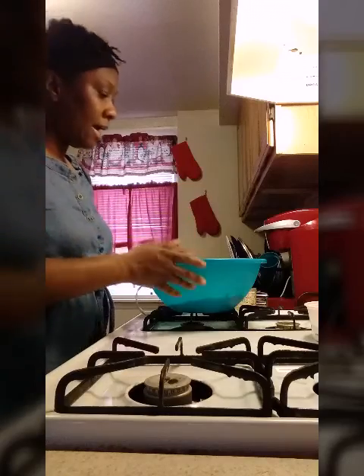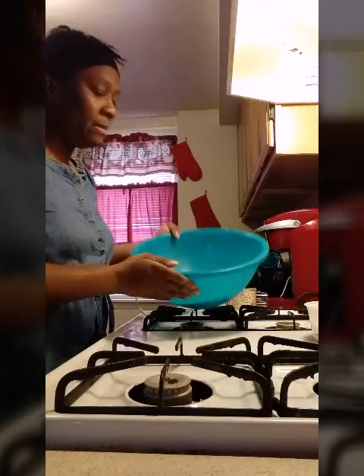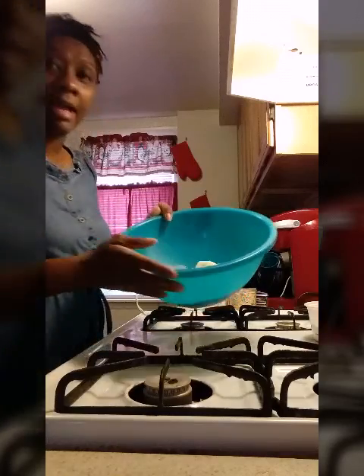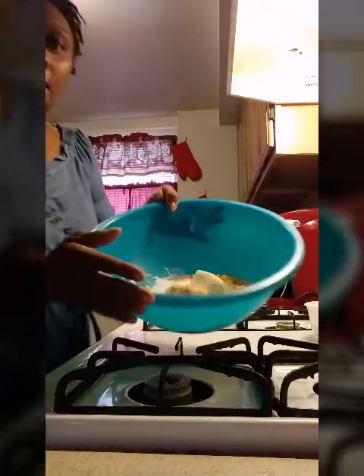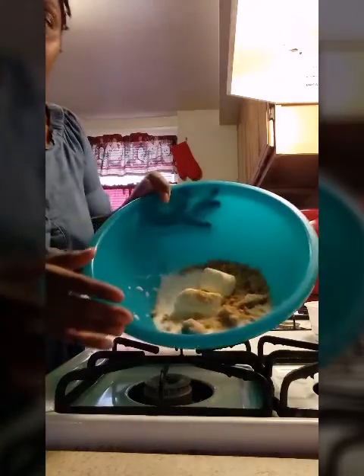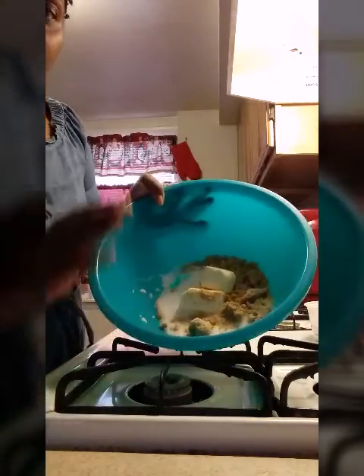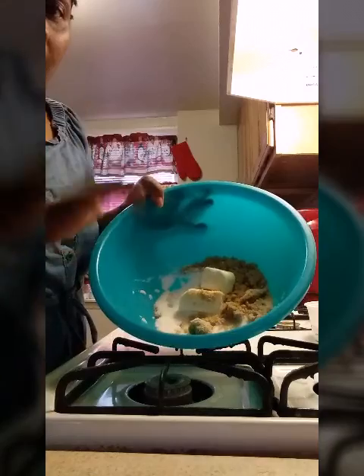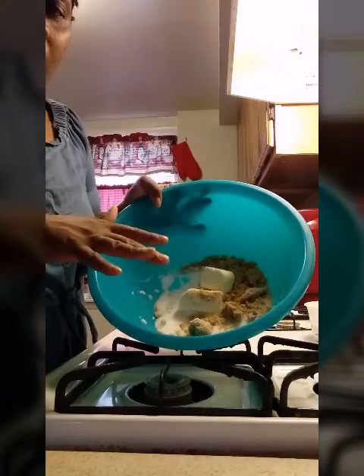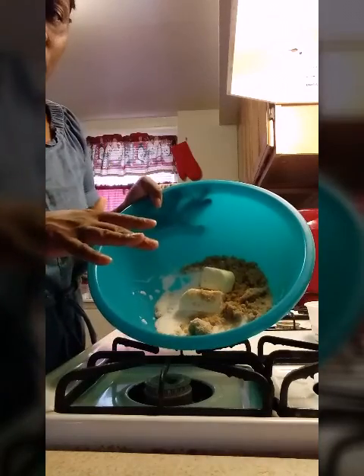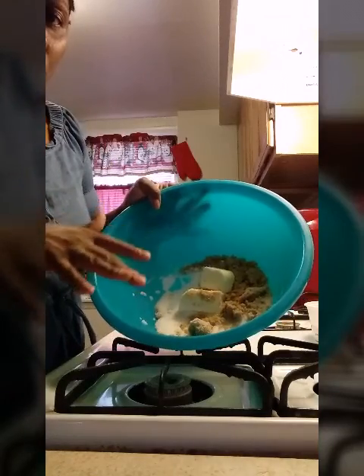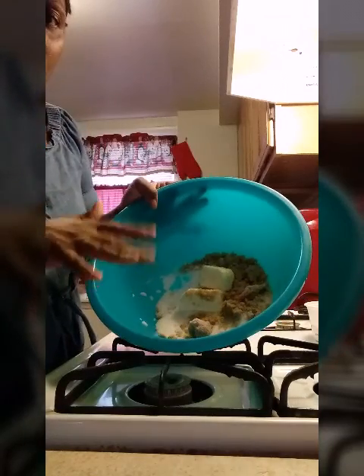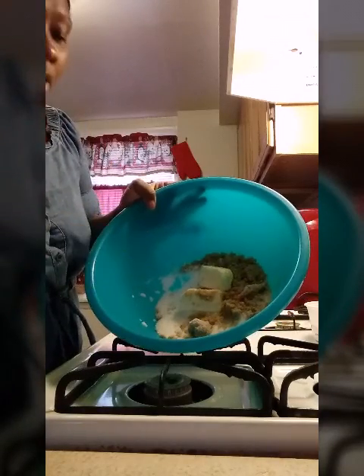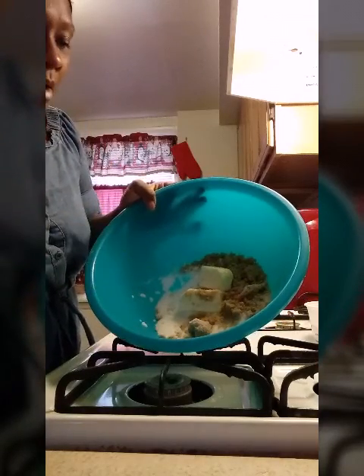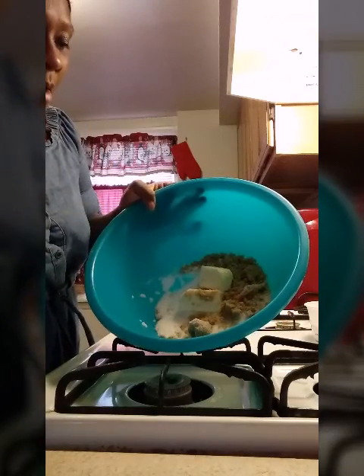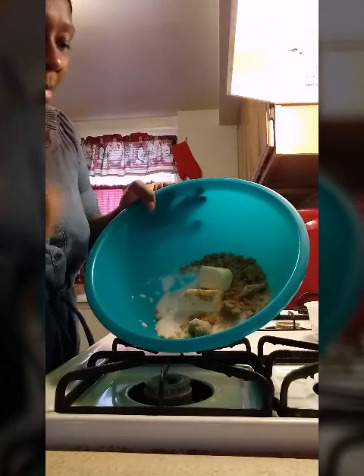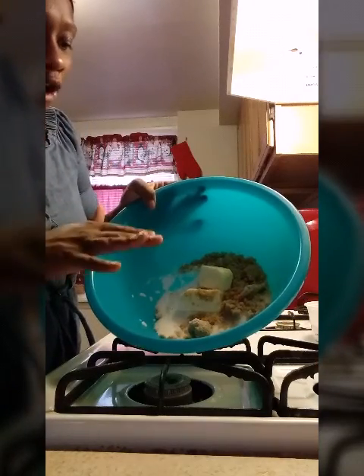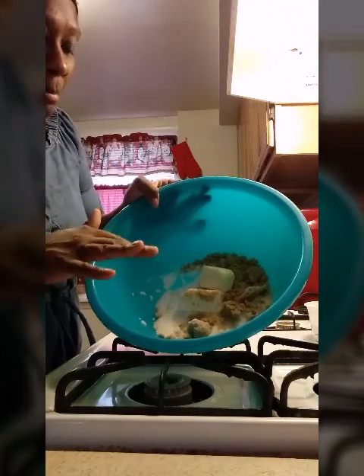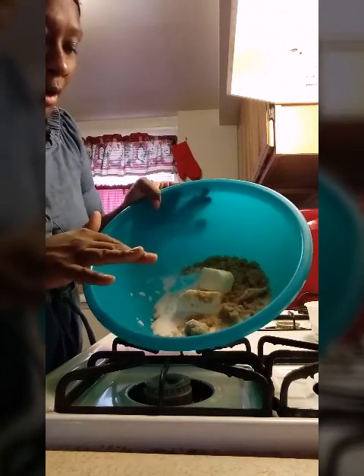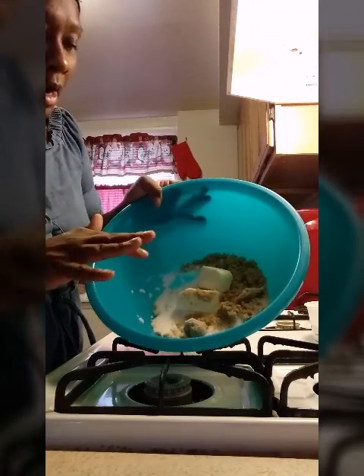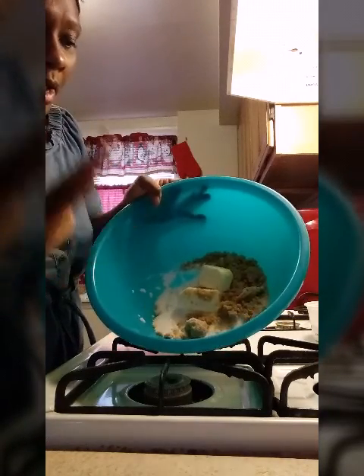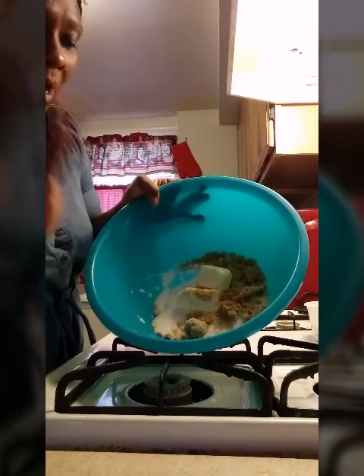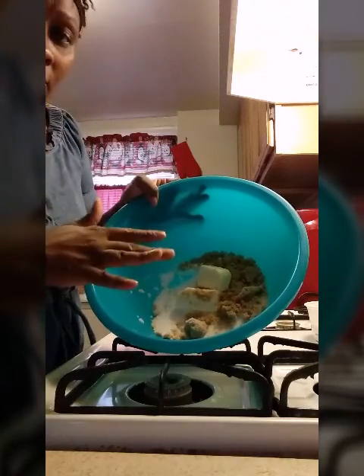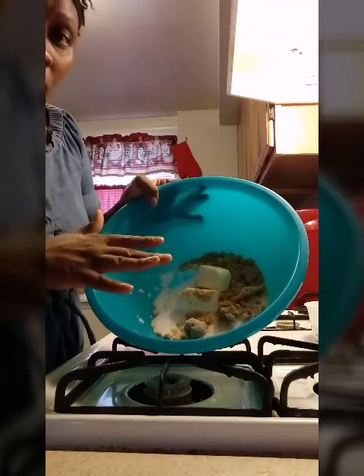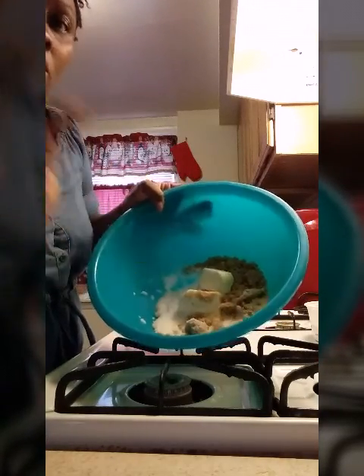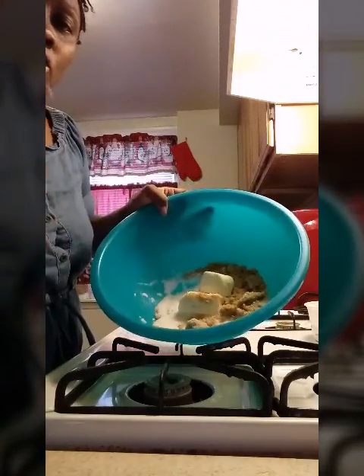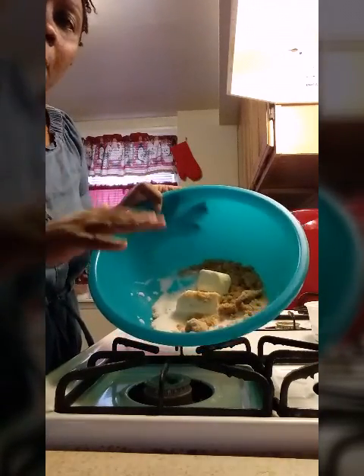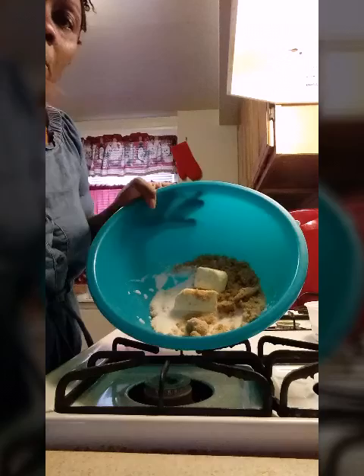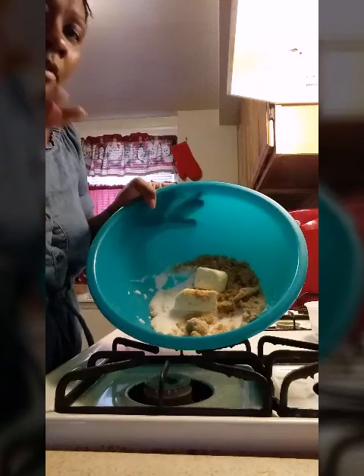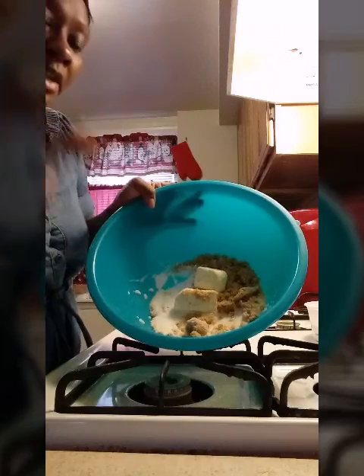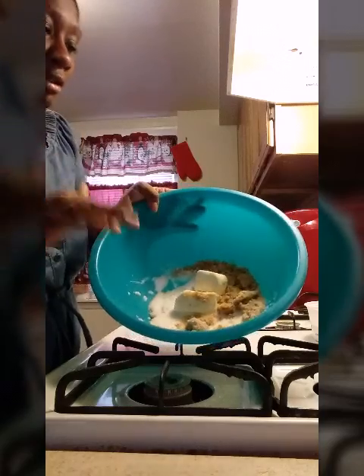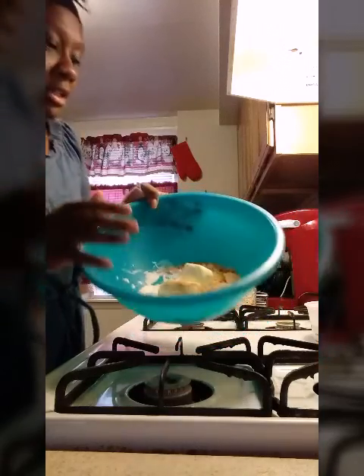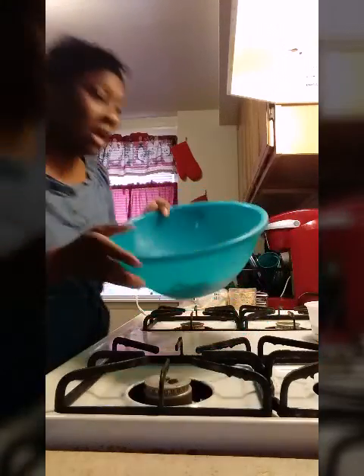I have my light brown sugar, my softened butter, and my white sugar. So now I'm going to blend these ingredients together.